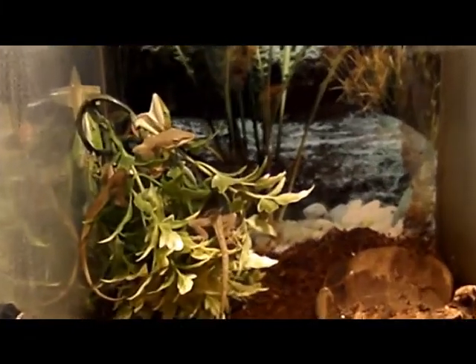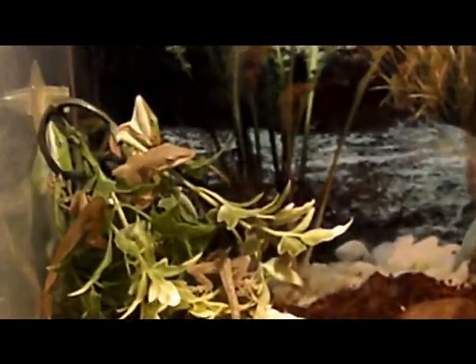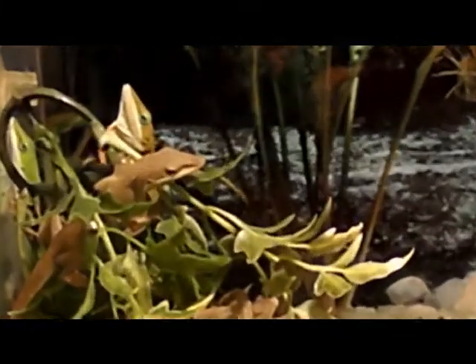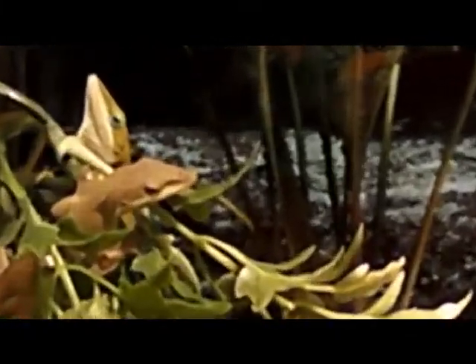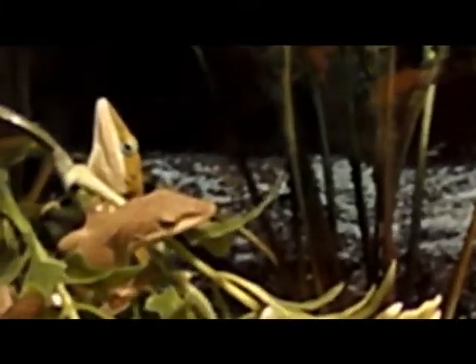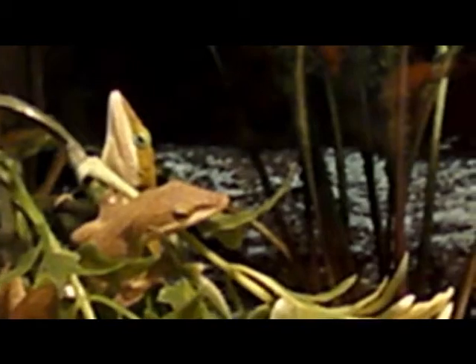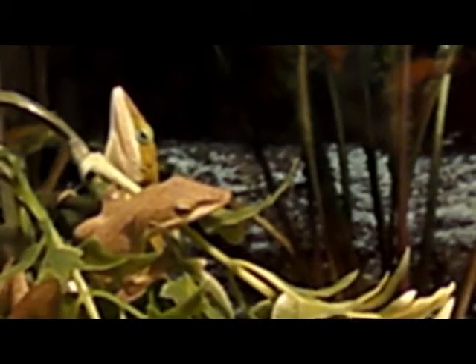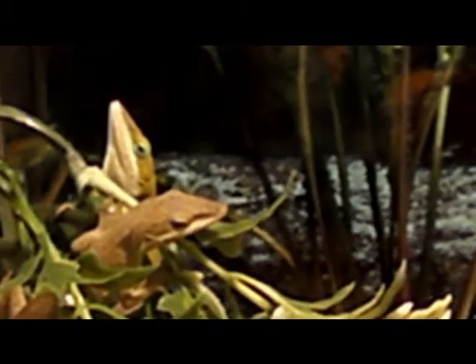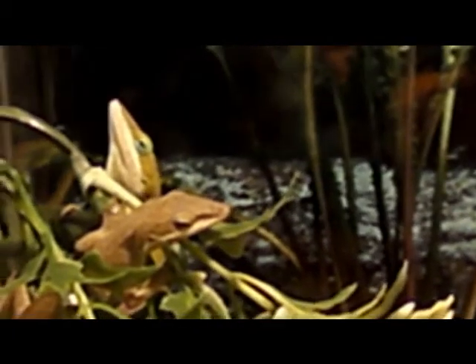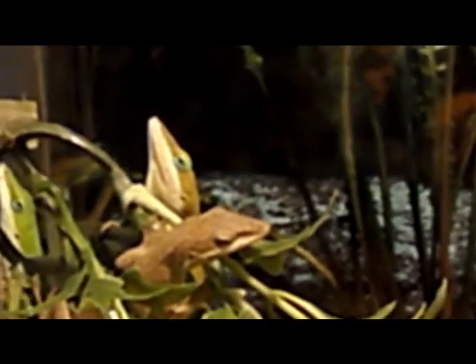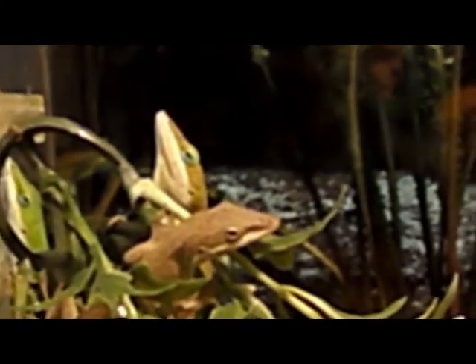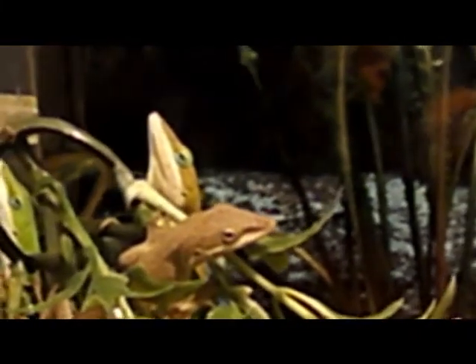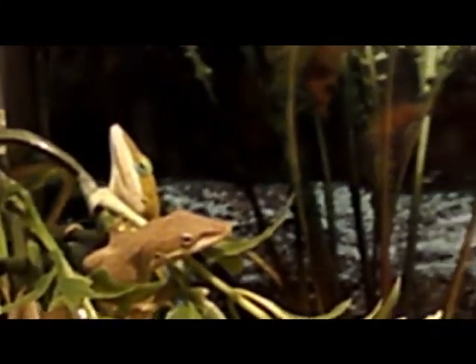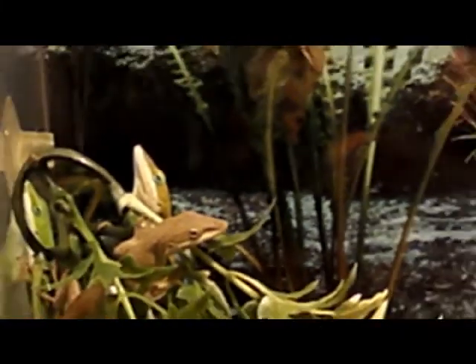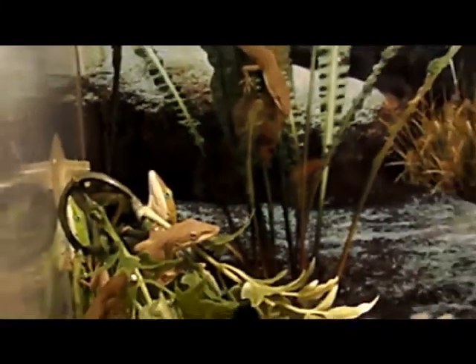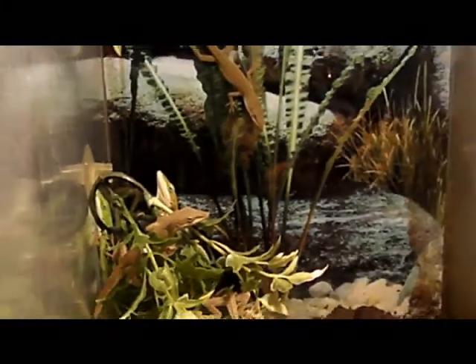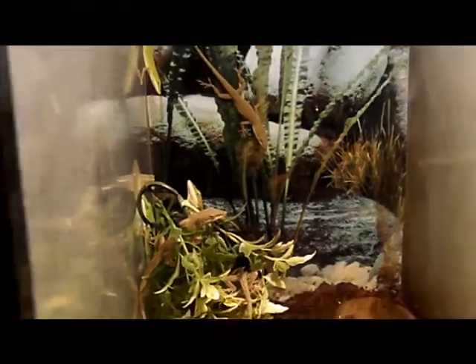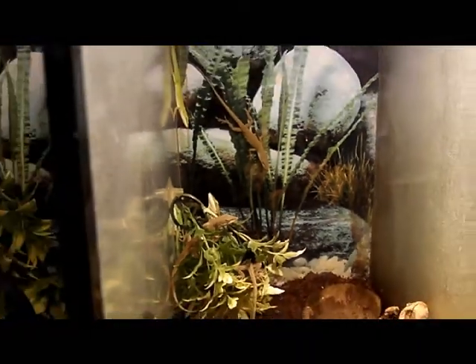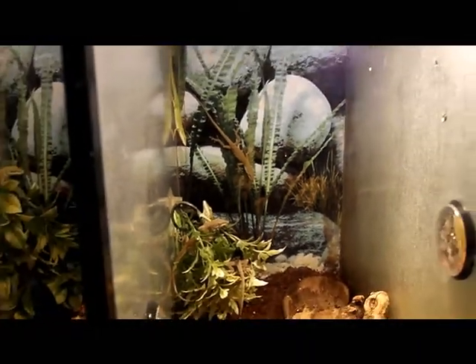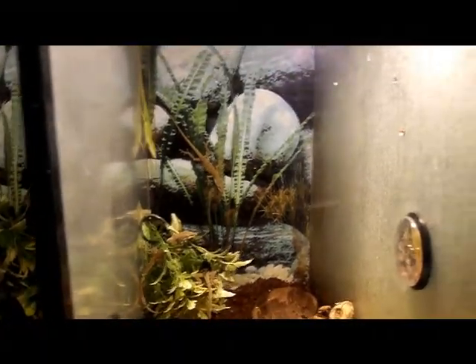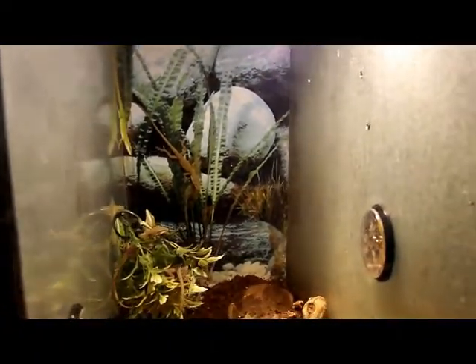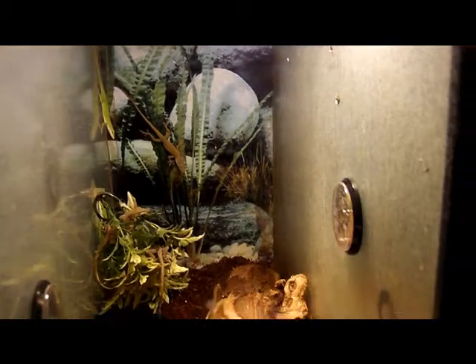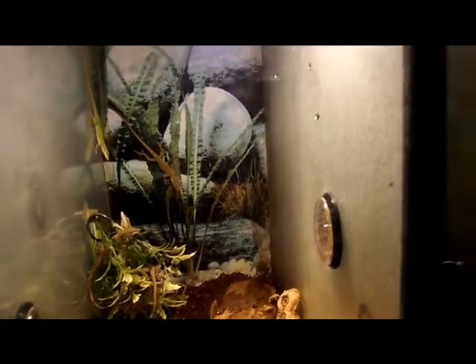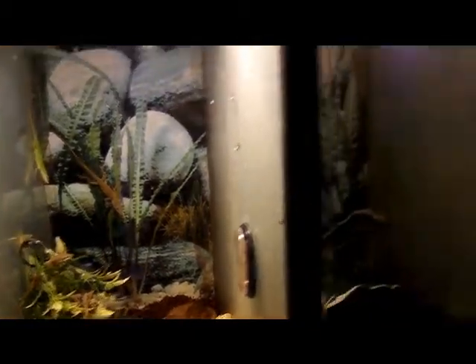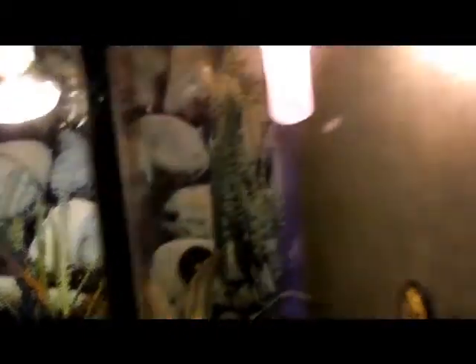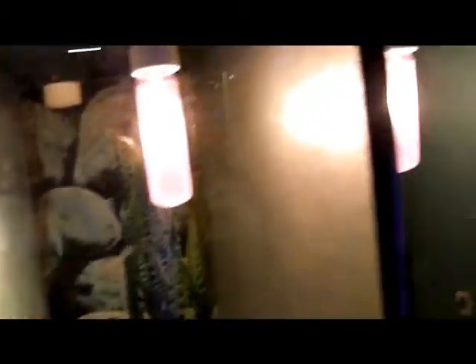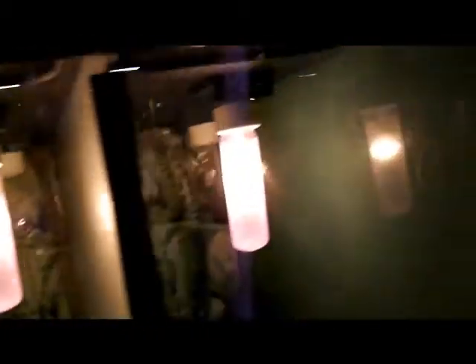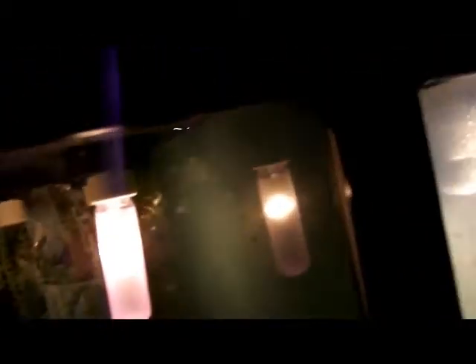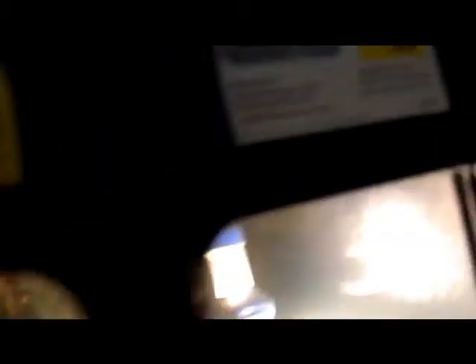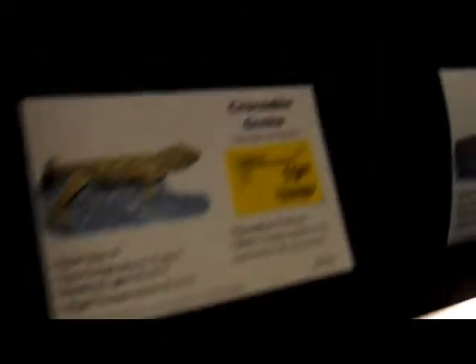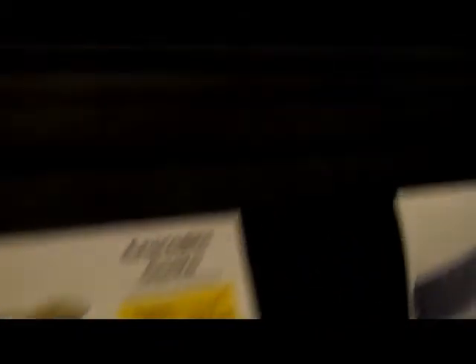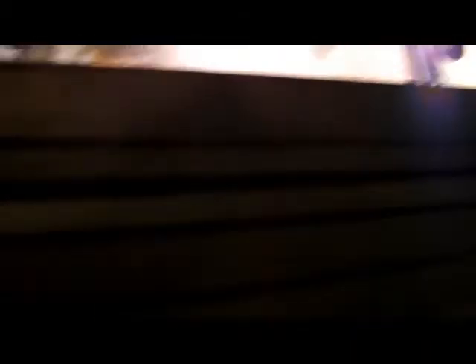Reptiles are cold-blooded. Therefore, they don't need to consume as much food to maintain their body temperature. And so they have a higher advantage than mammals in hot climates like deserts where food is scarce.